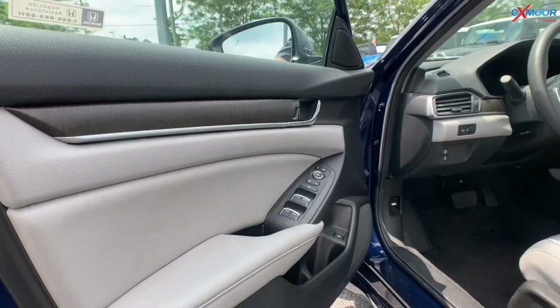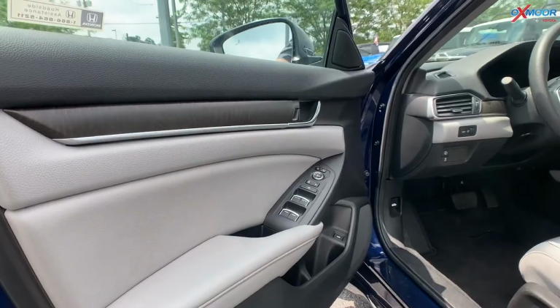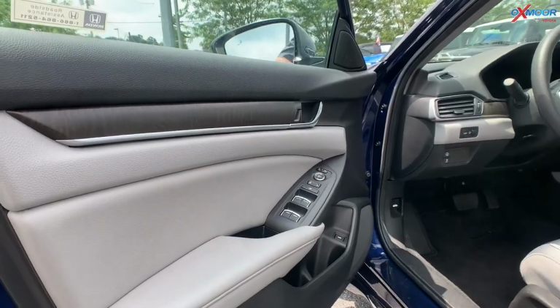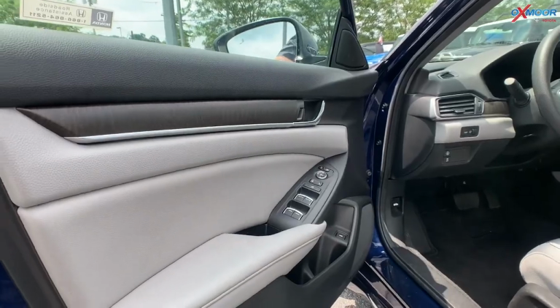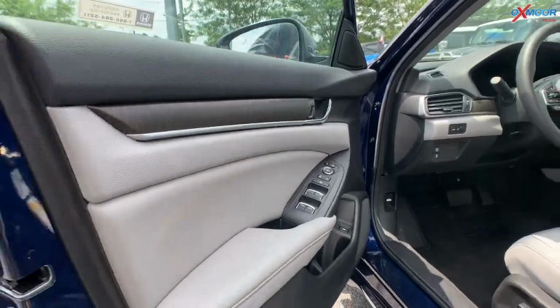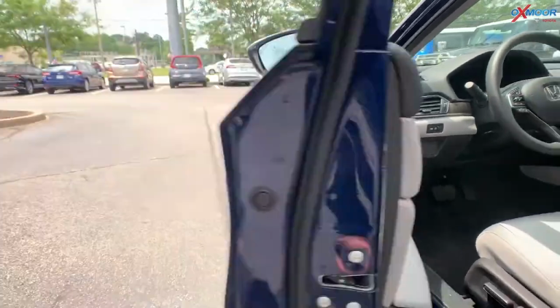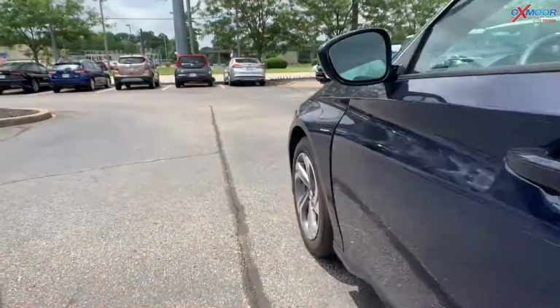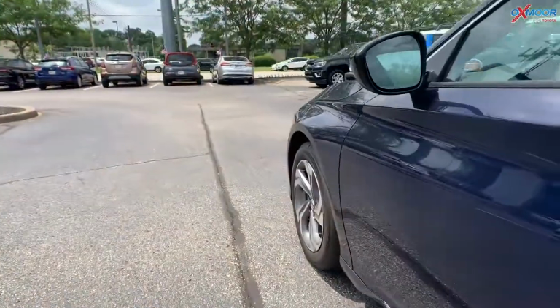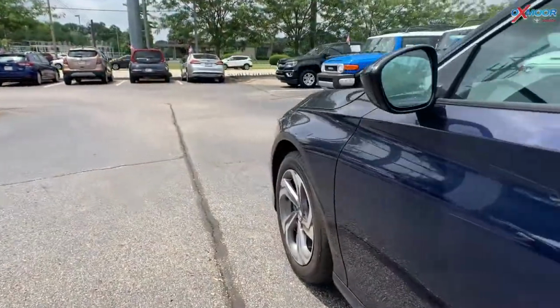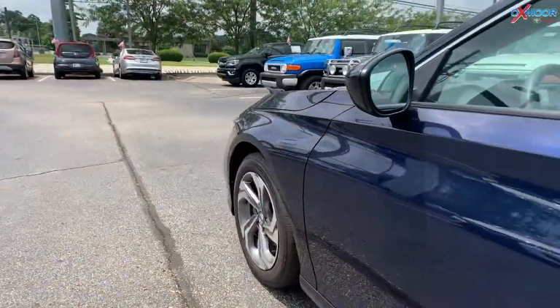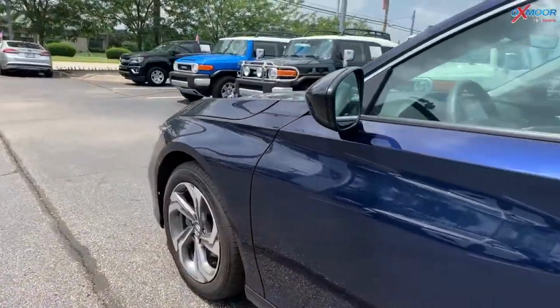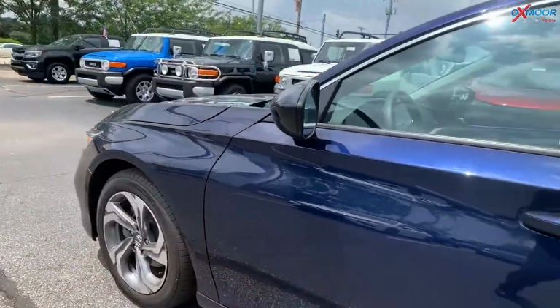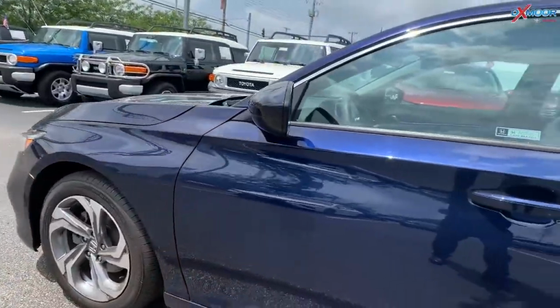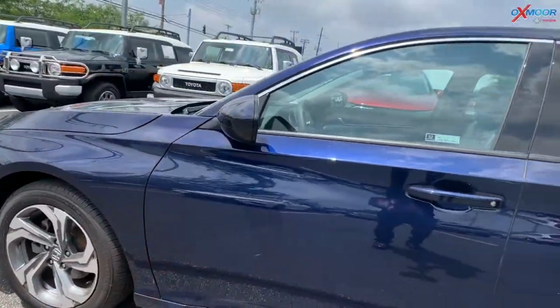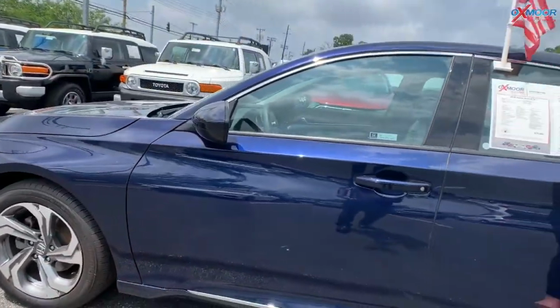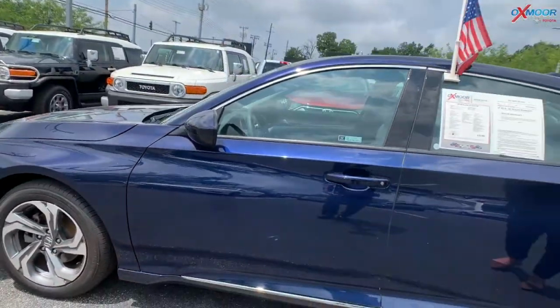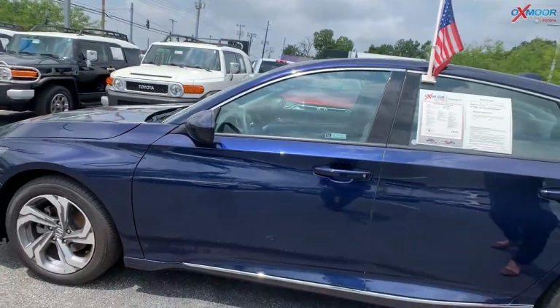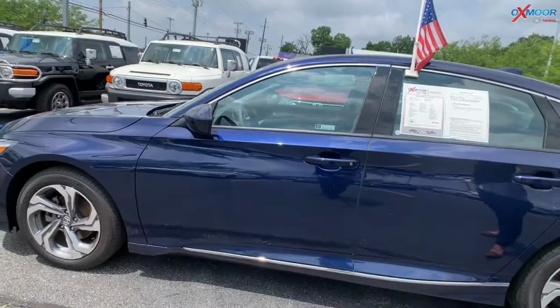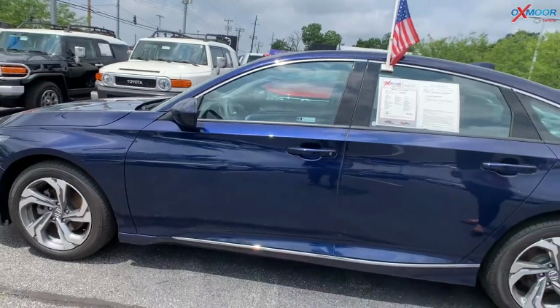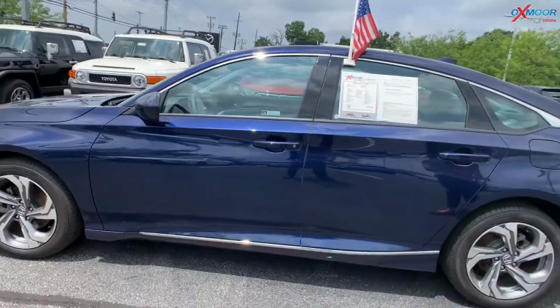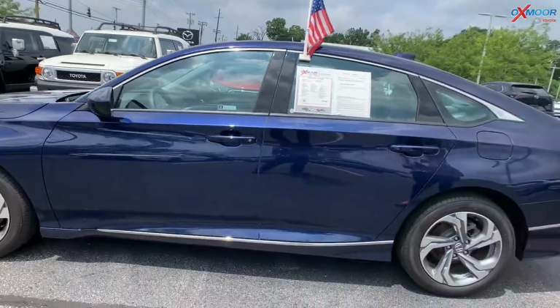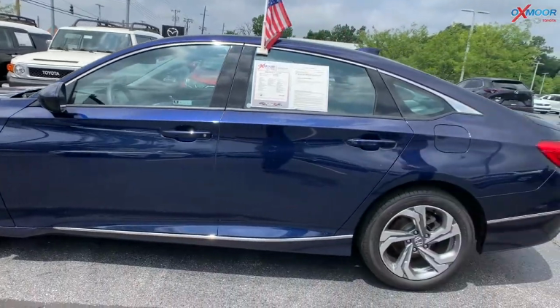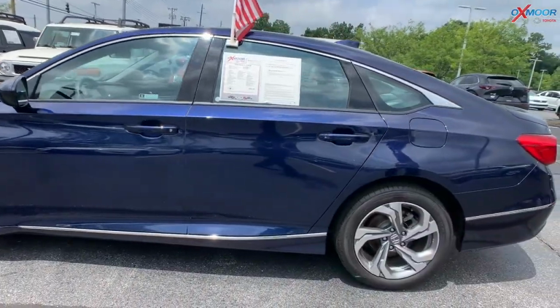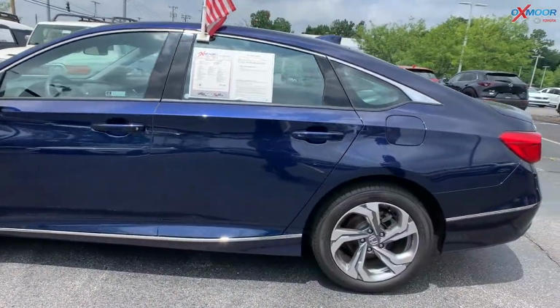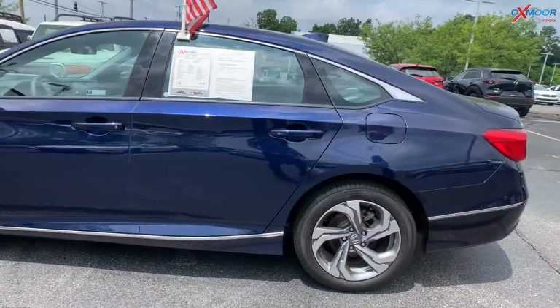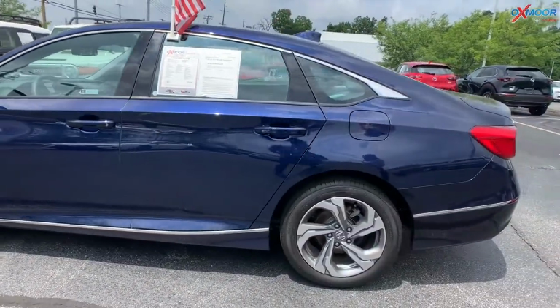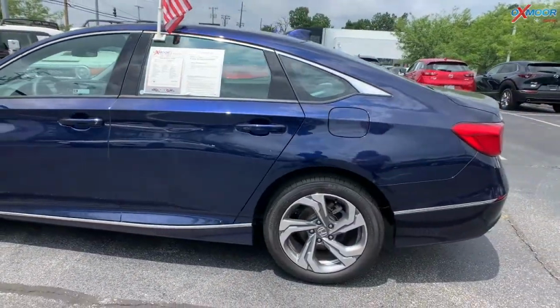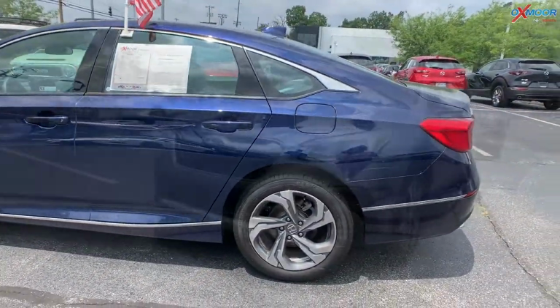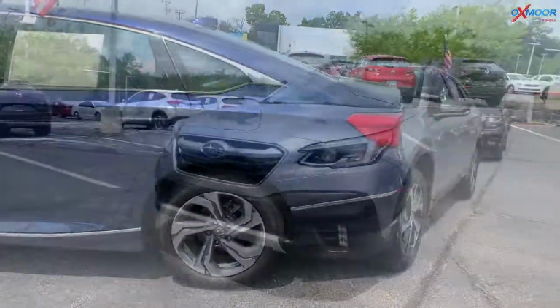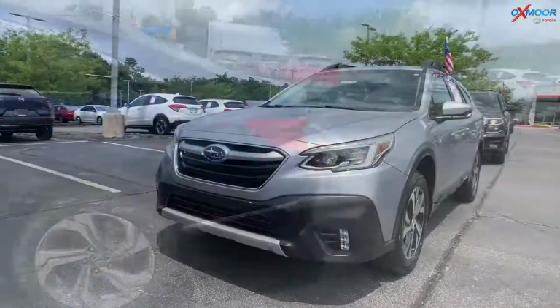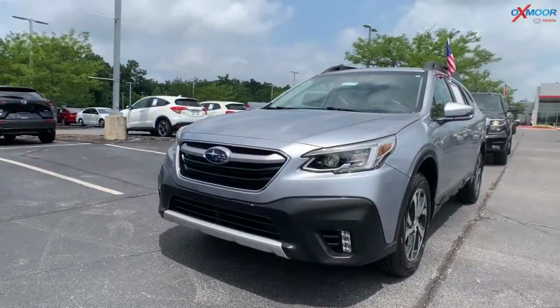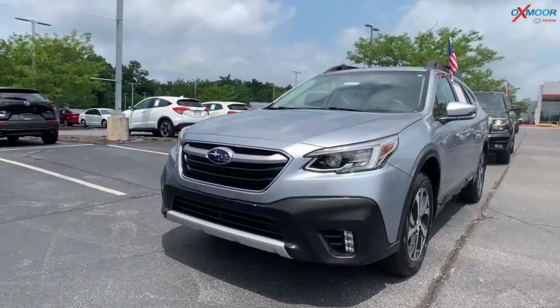The mileage on here is 6,531 miles and the price on this vehicle is going to be $35,000.